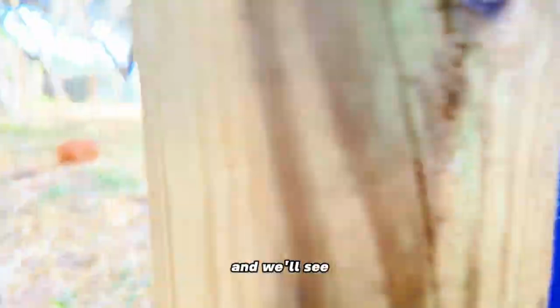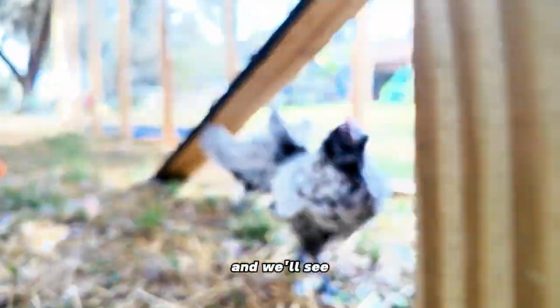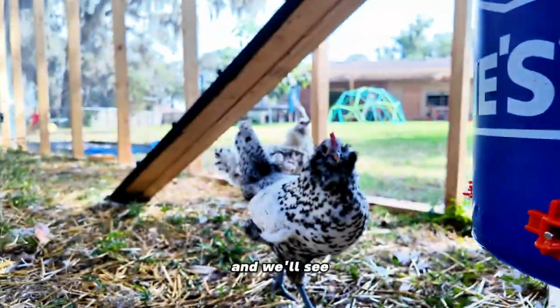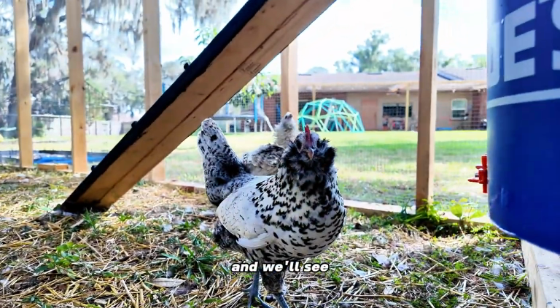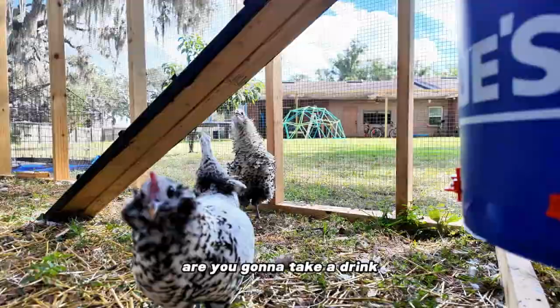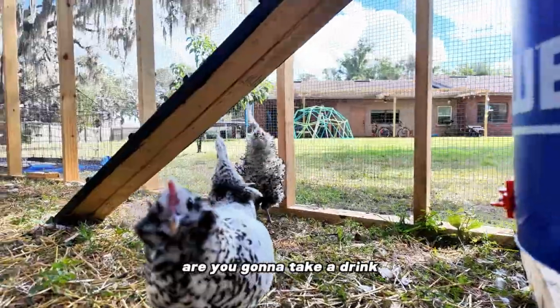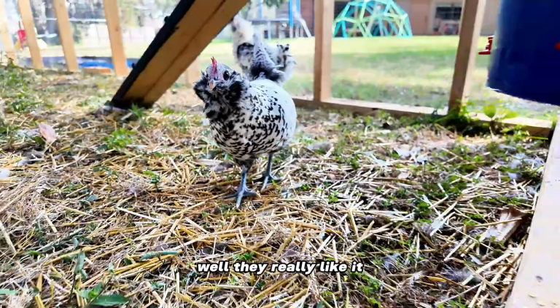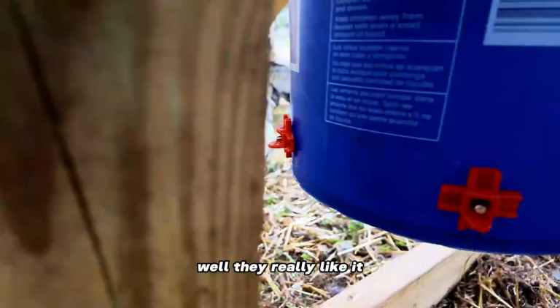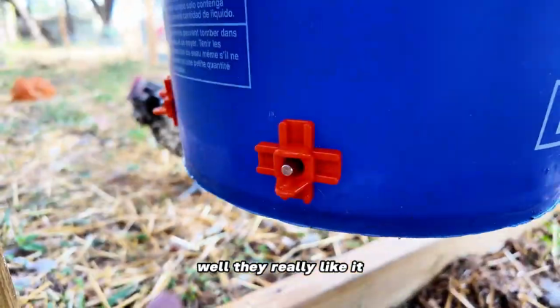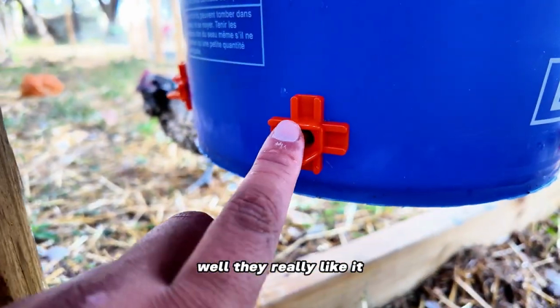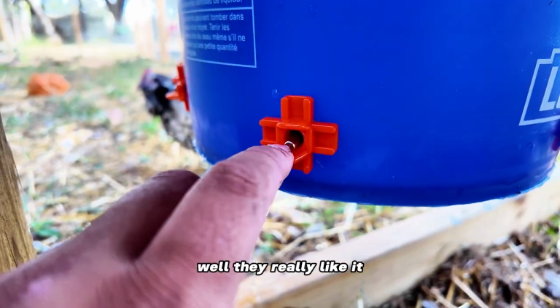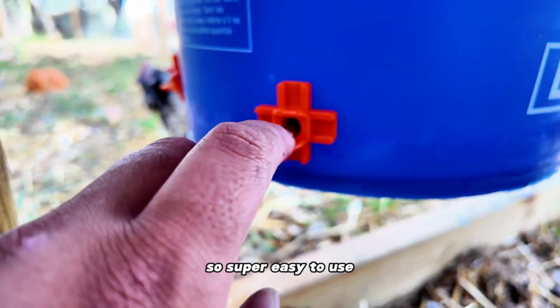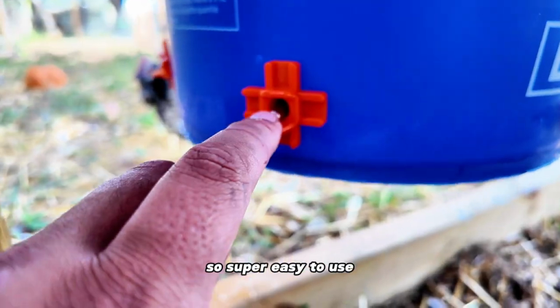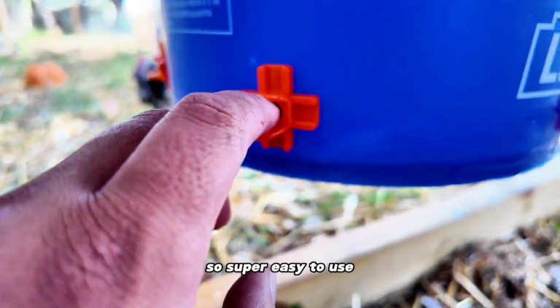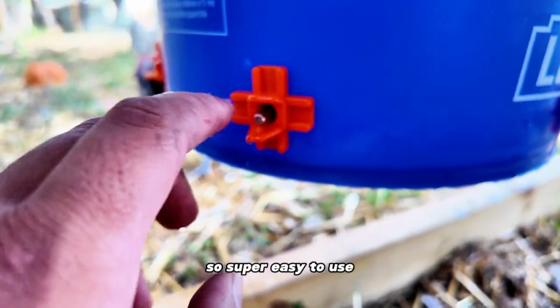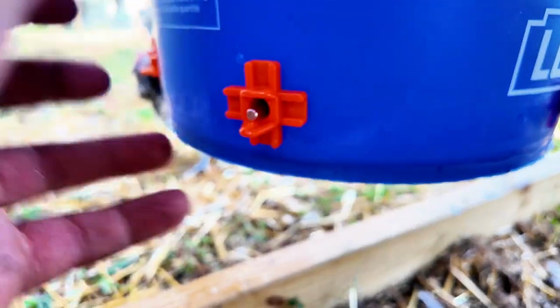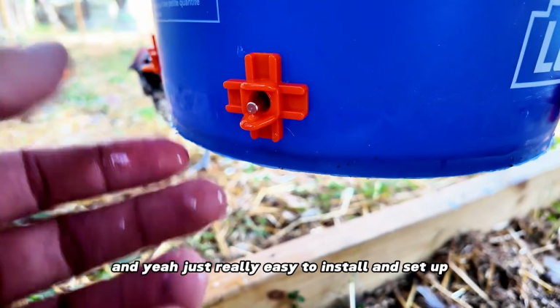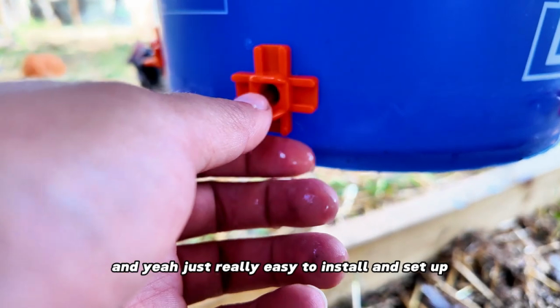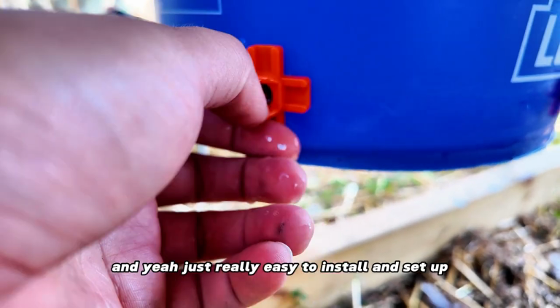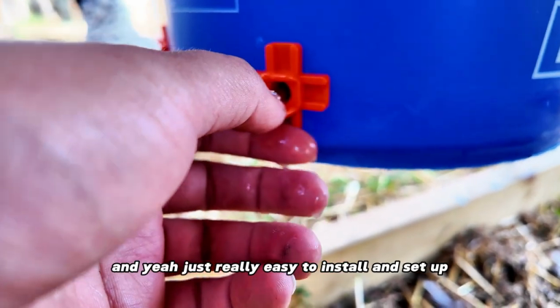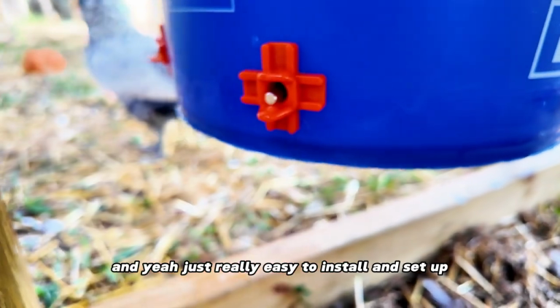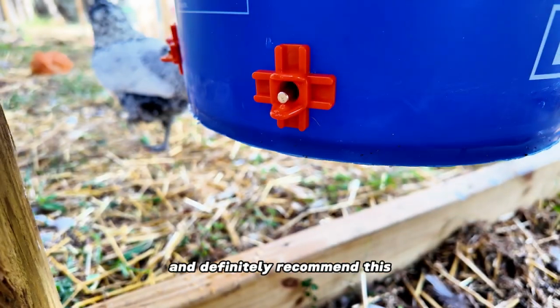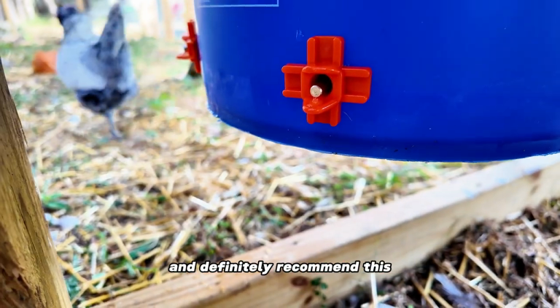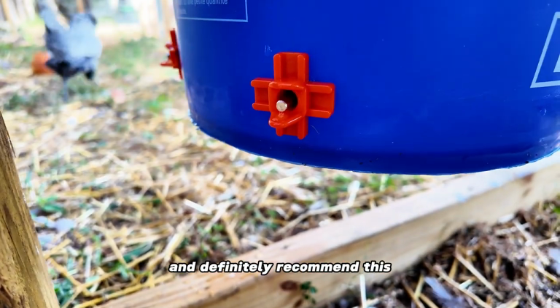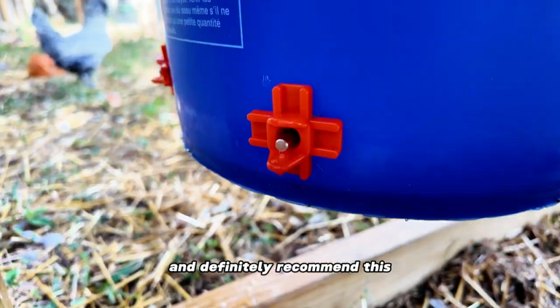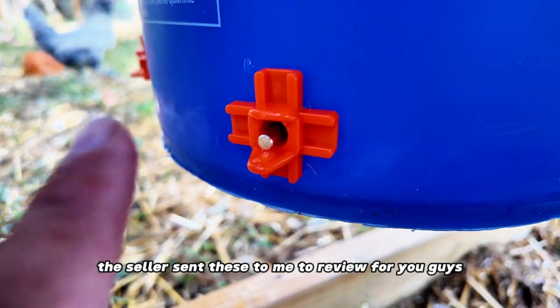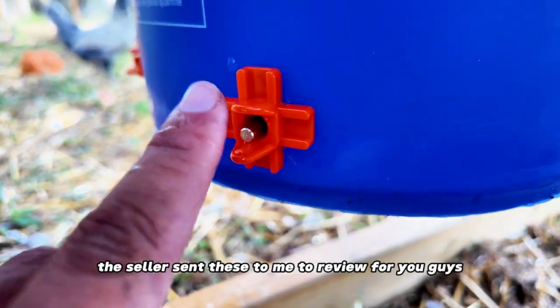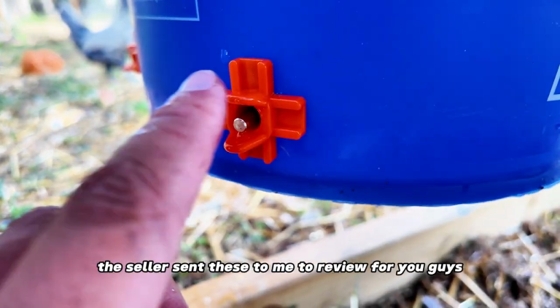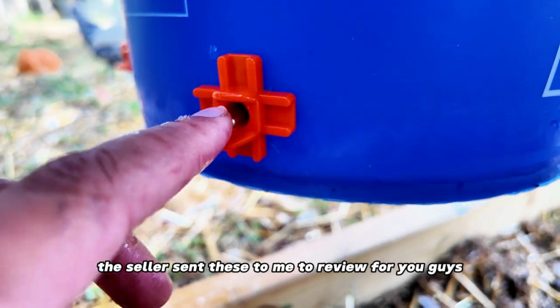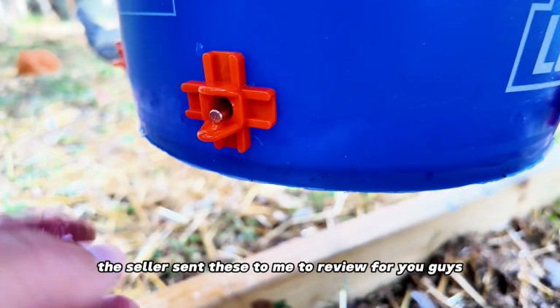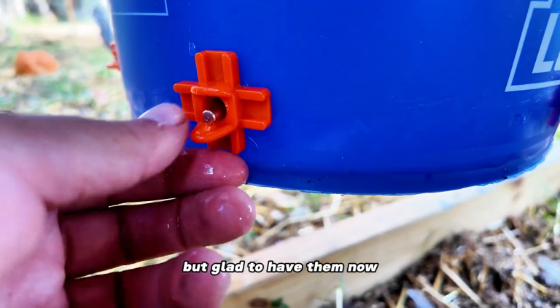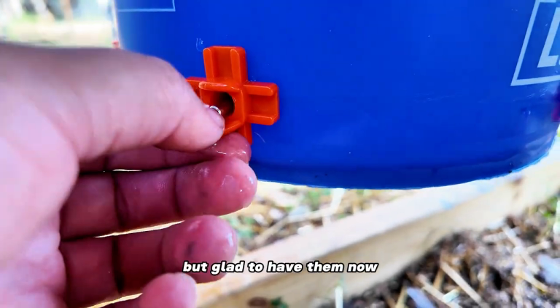We'll see here — are you going to take a drink? They really like it. Super easy to use, really easy to install and set up. The seller sent these to me to review for you guys, but I'm glad to have them now.